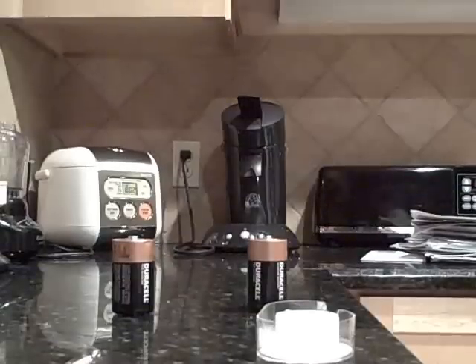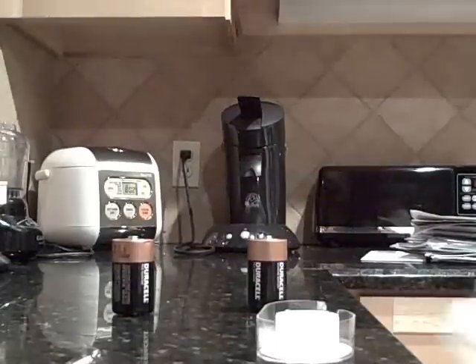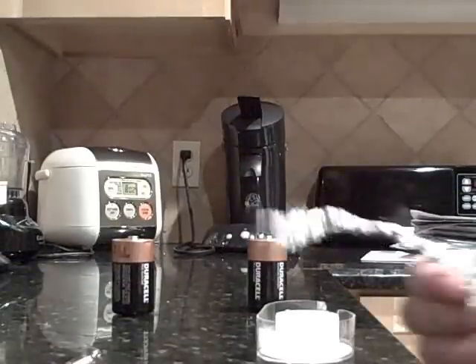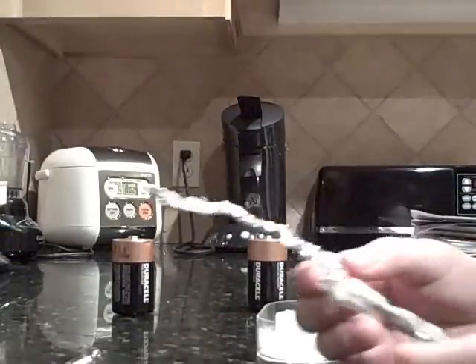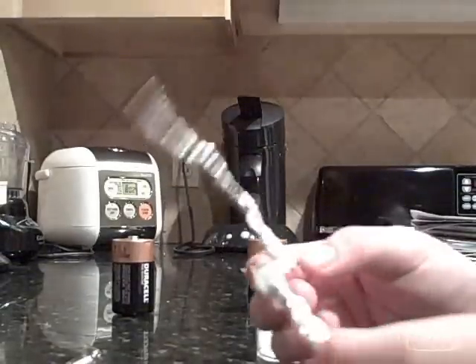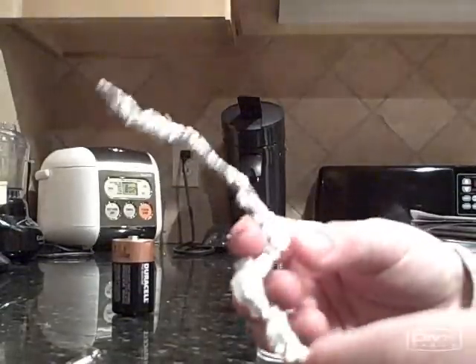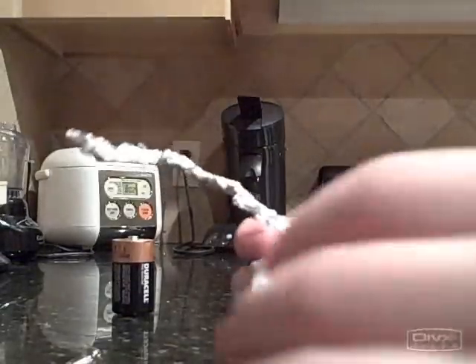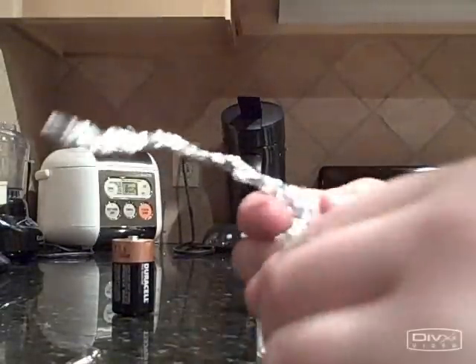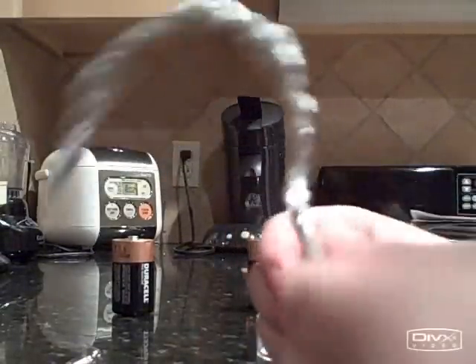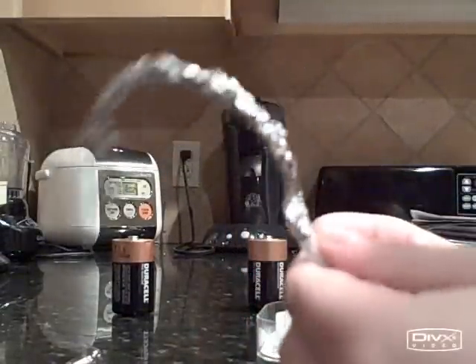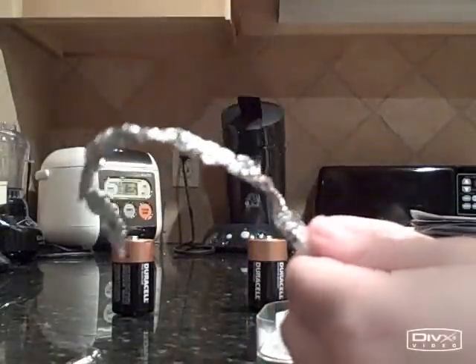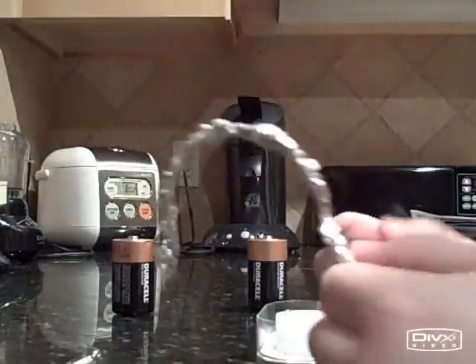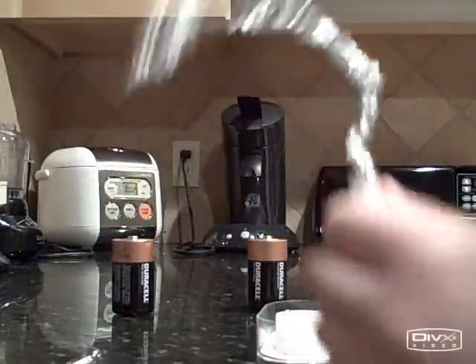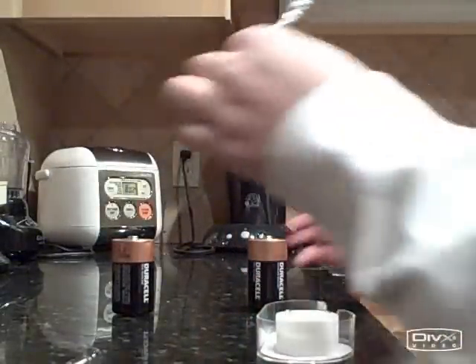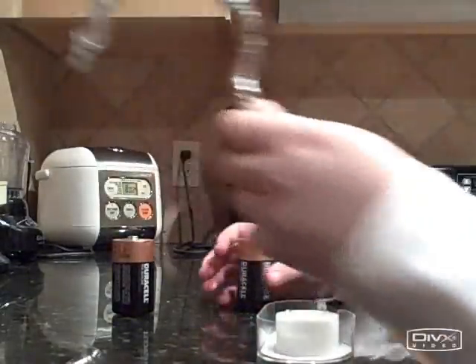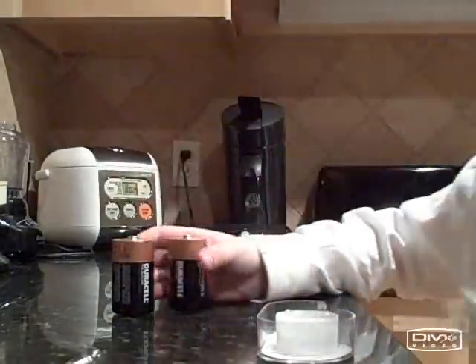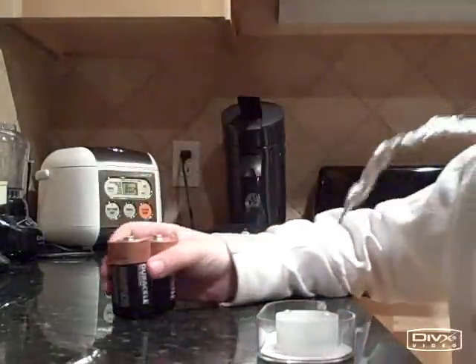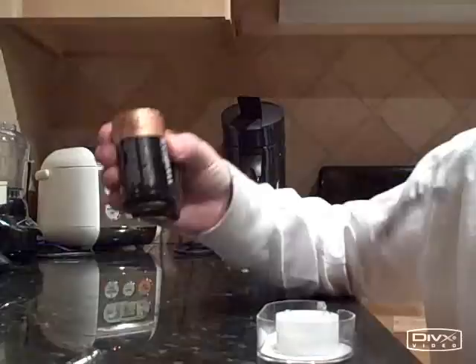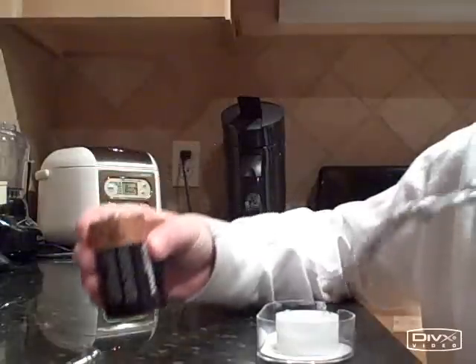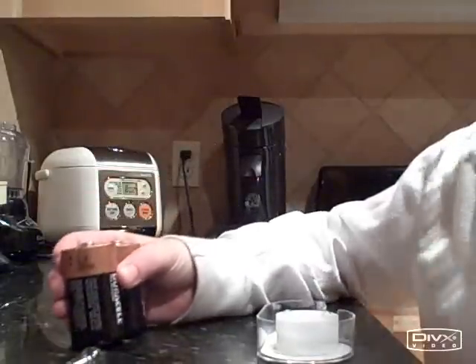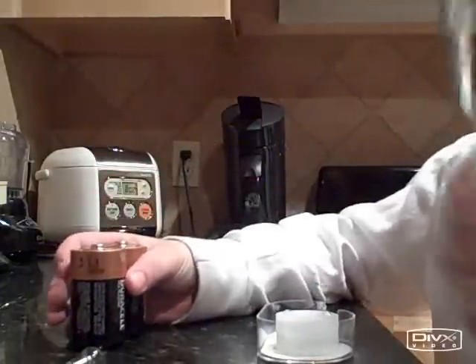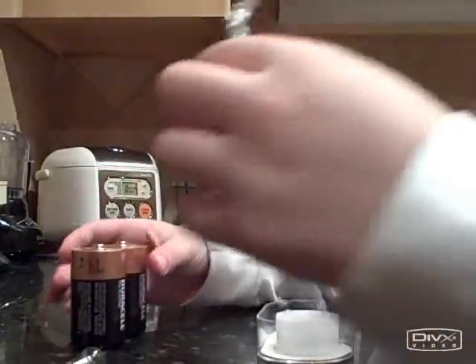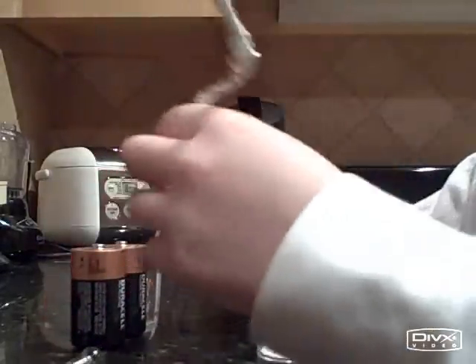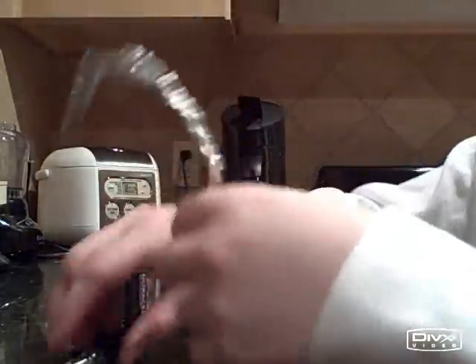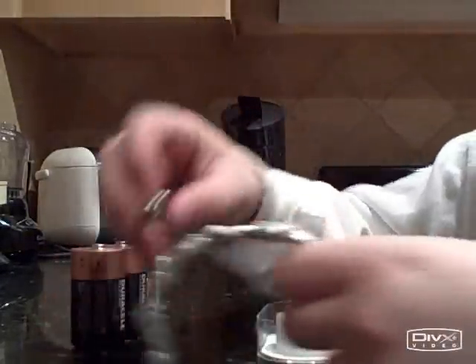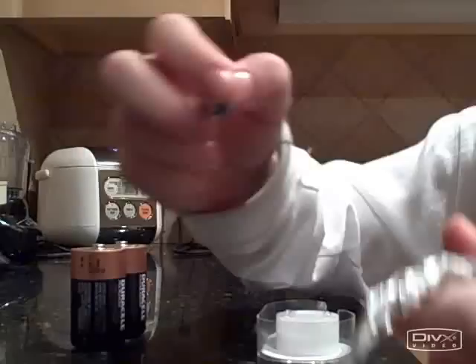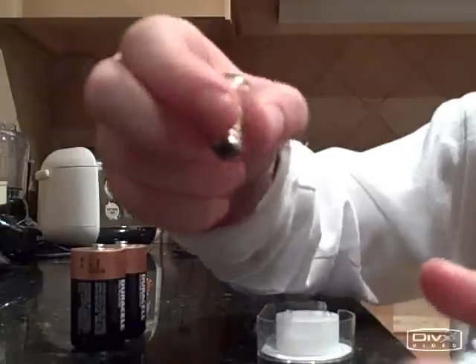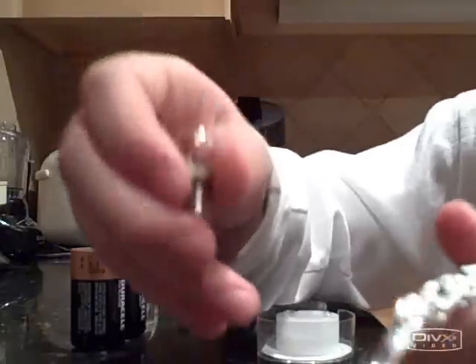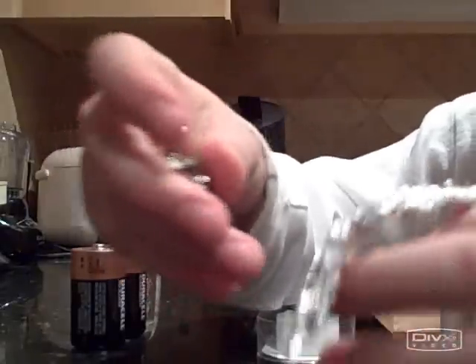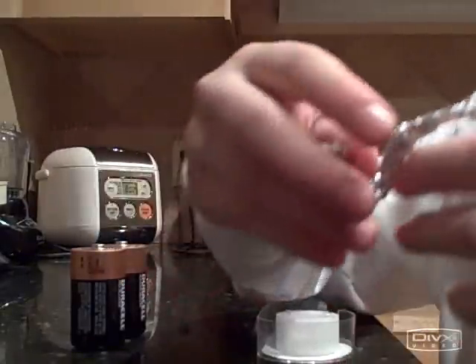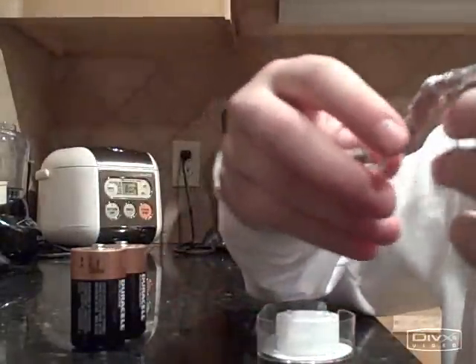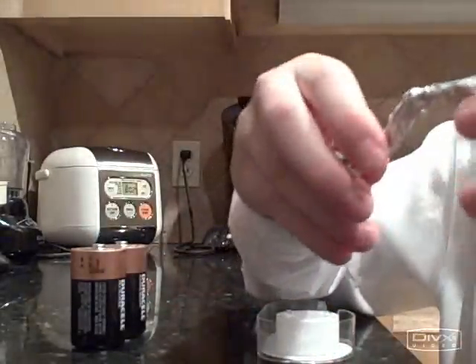The way you do this is you take some tin foil, one or two batteries, and a small 40-watt light bulb, or any small light bulb.